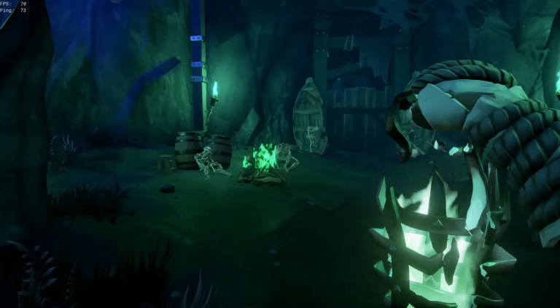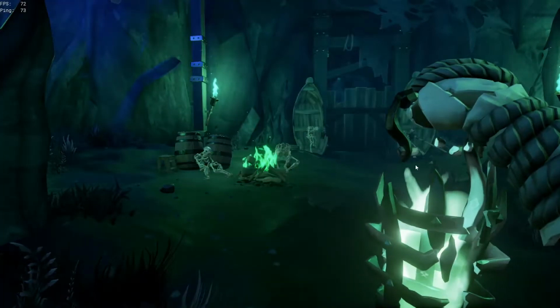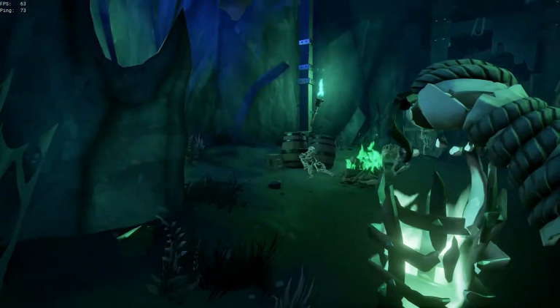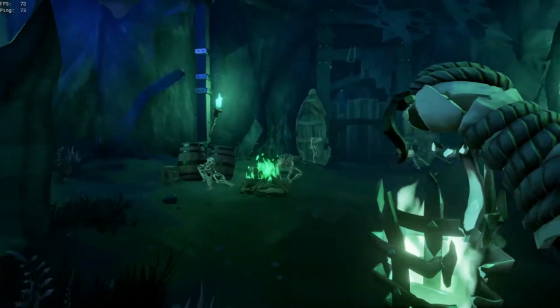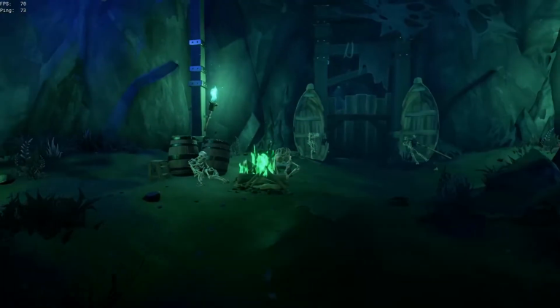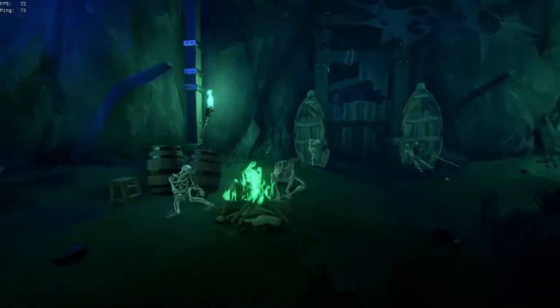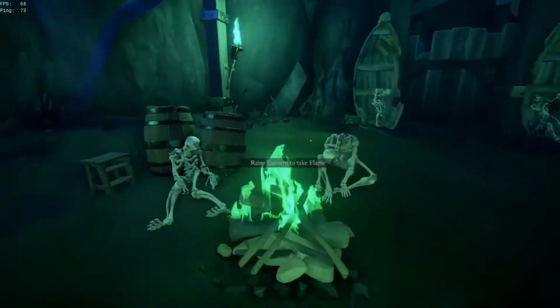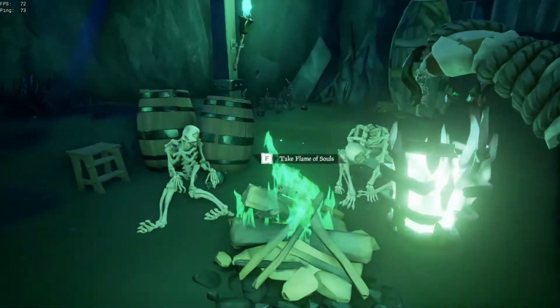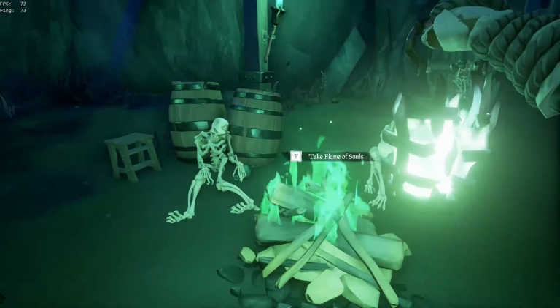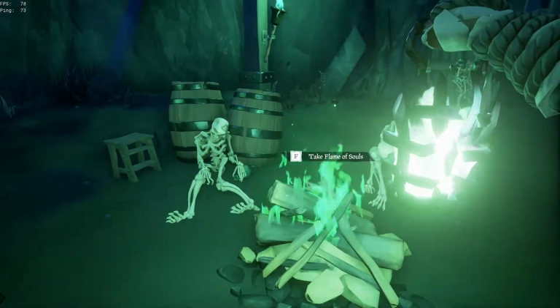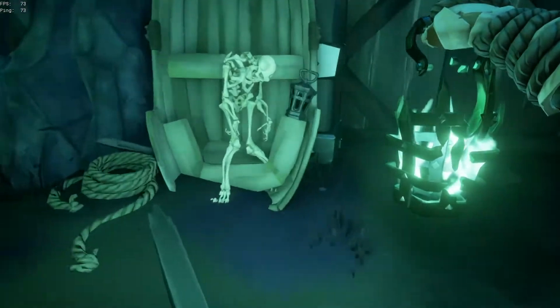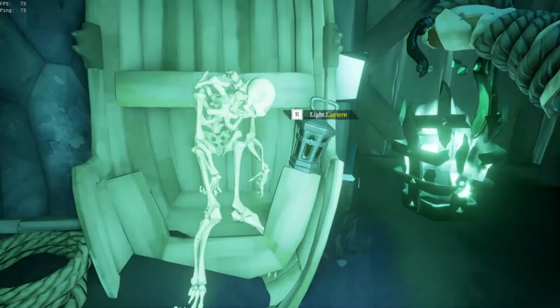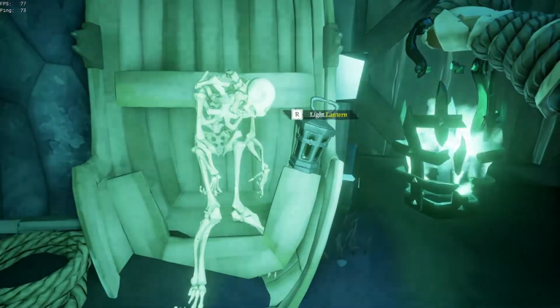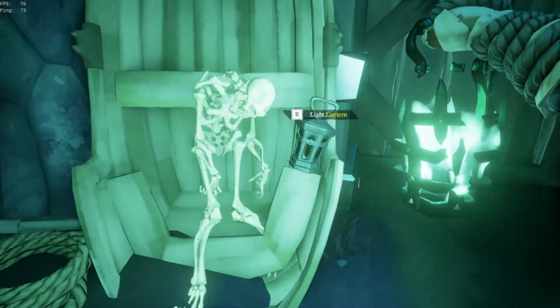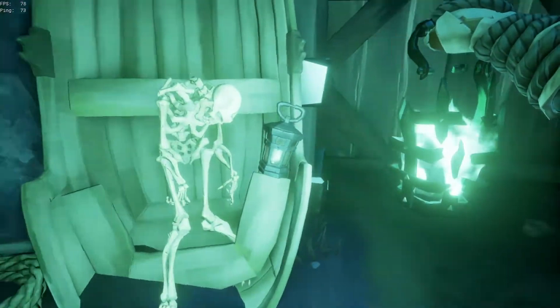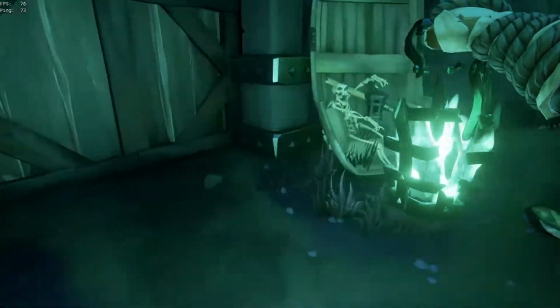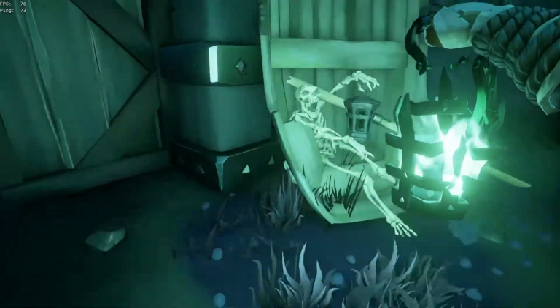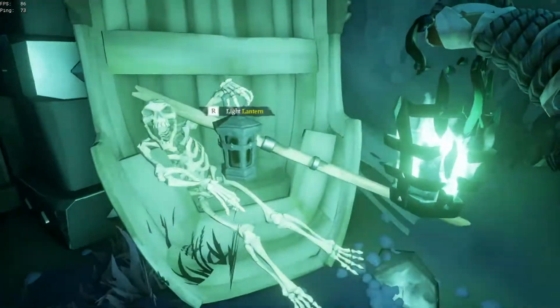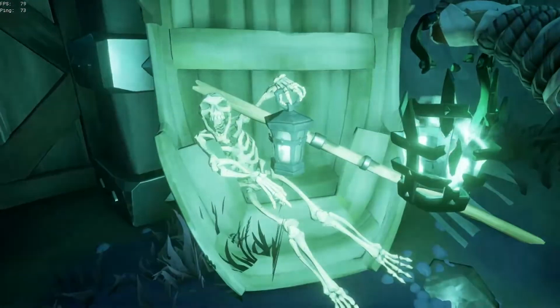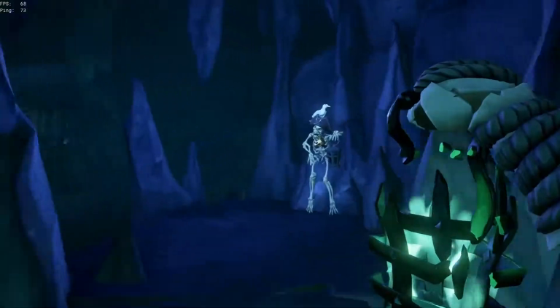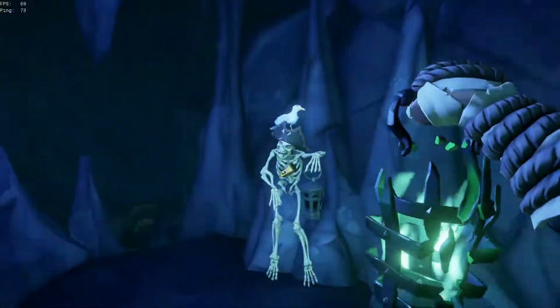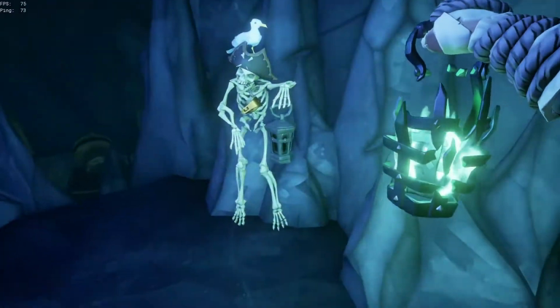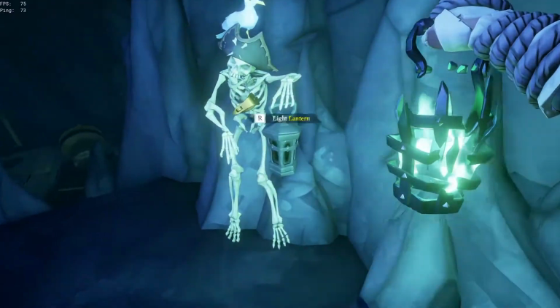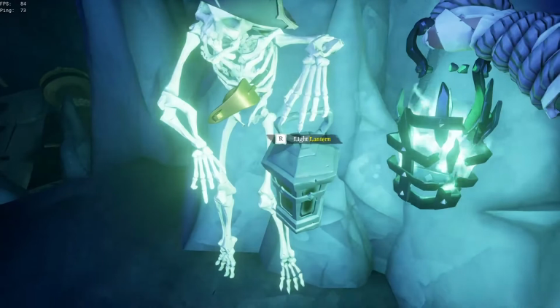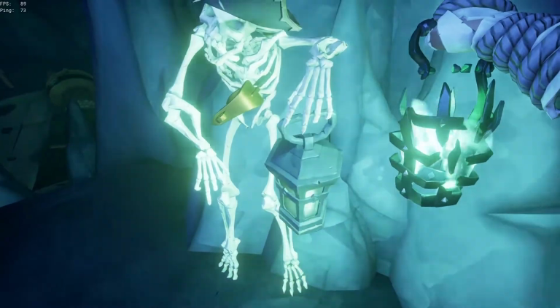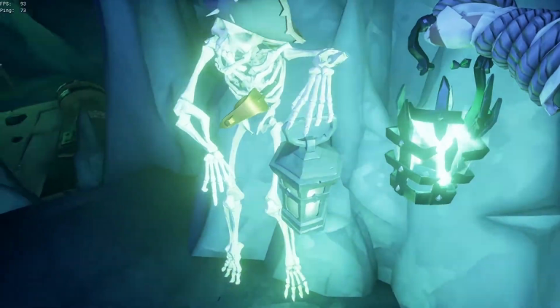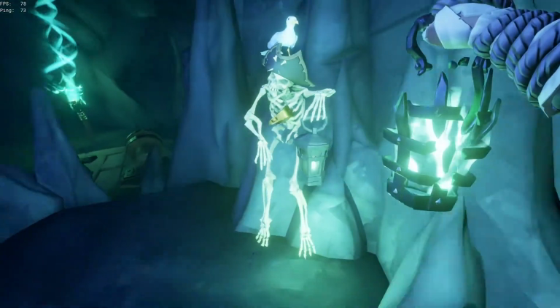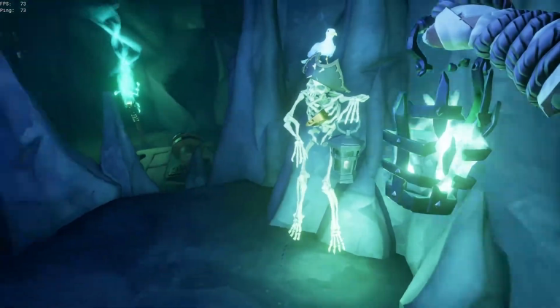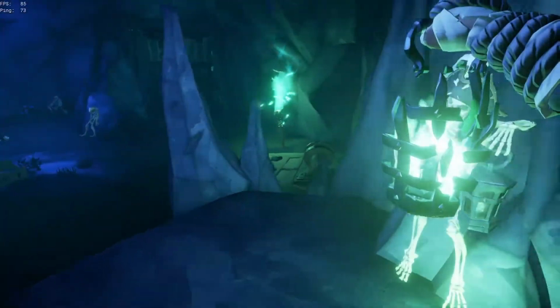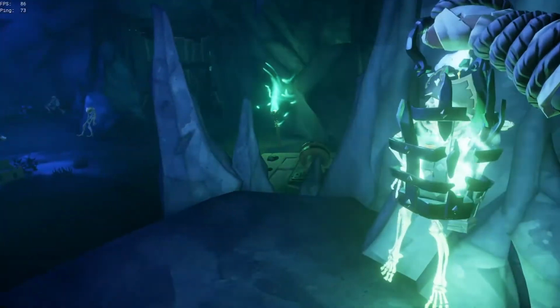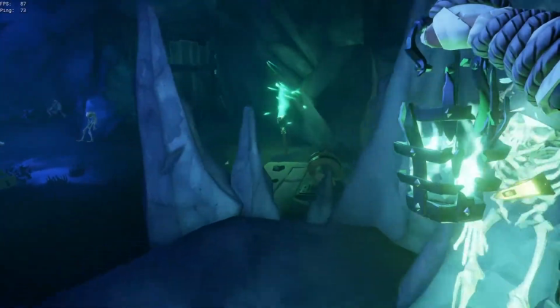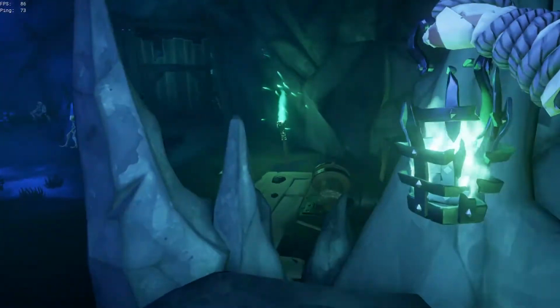For this first room, use your lantern to pick up the flame of souls. Then light the lanterns in the rowboats next to the door. For the next room, you'll see a skeleton holding a lantern. Use your lantern to light that.